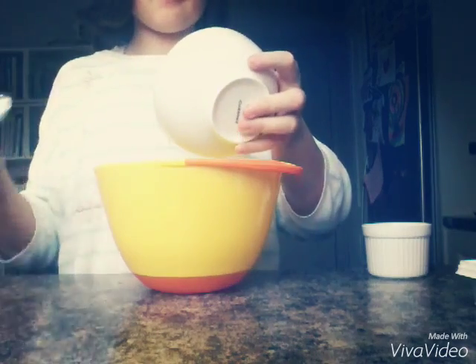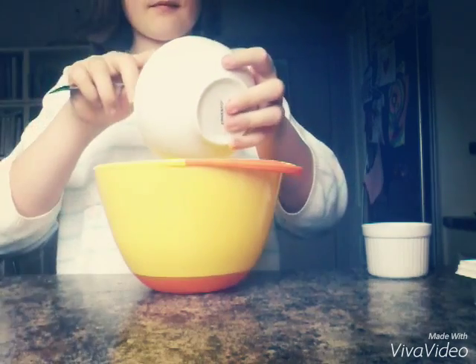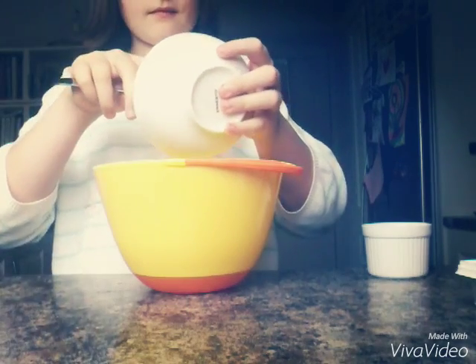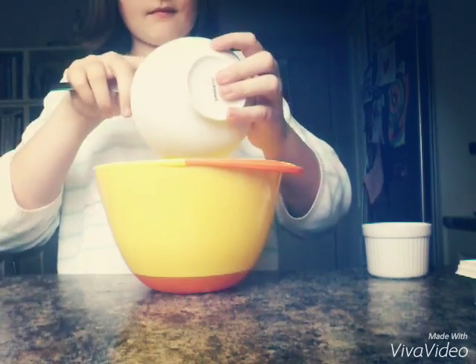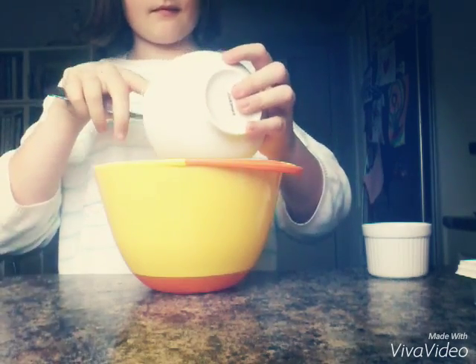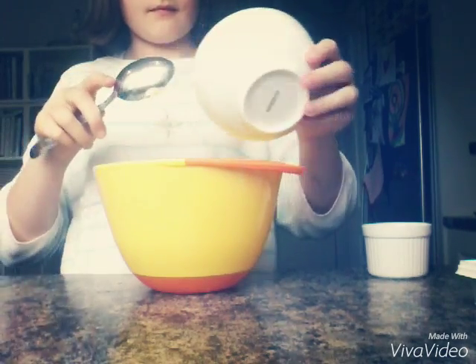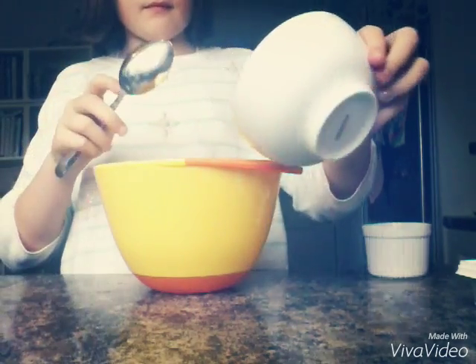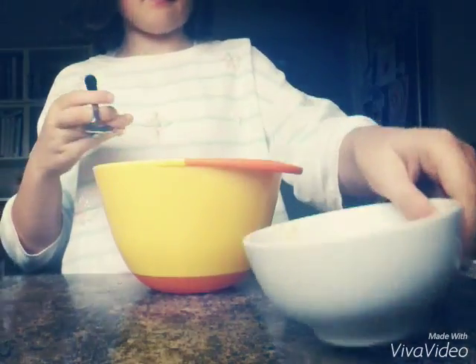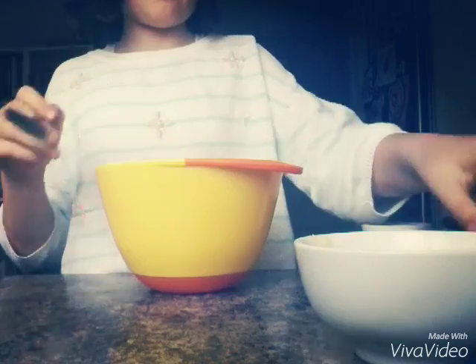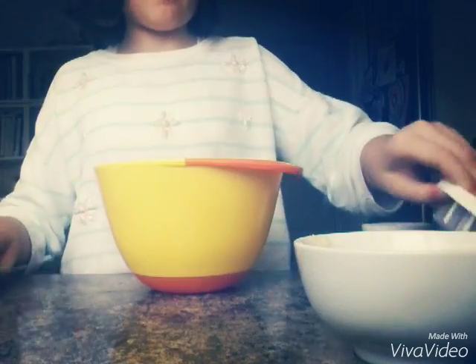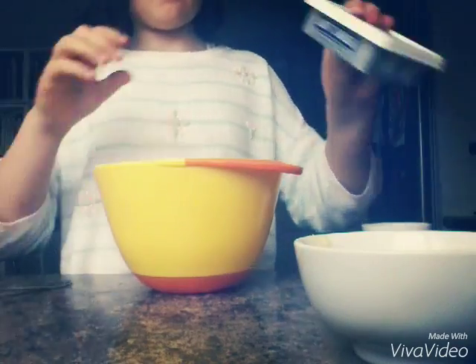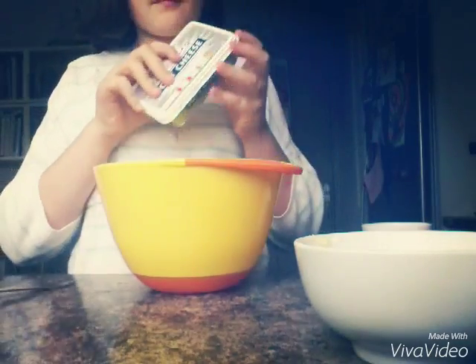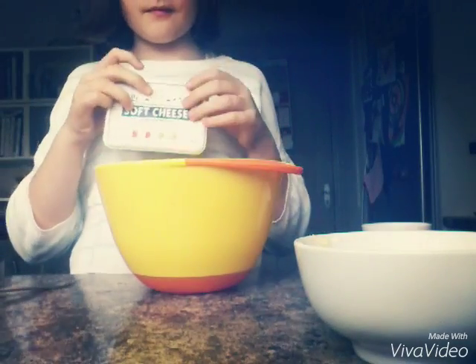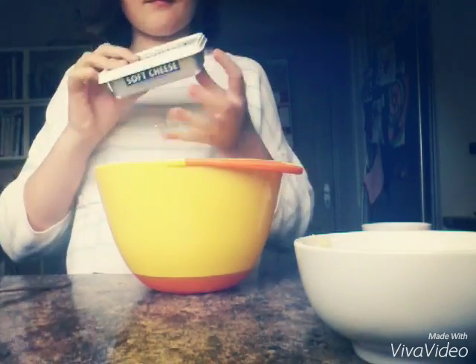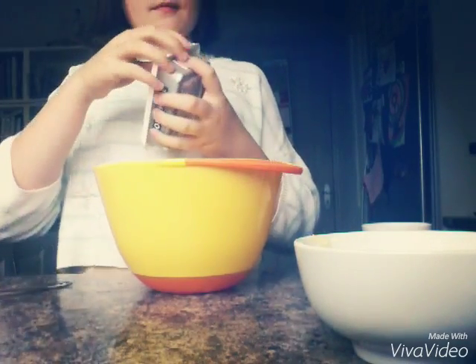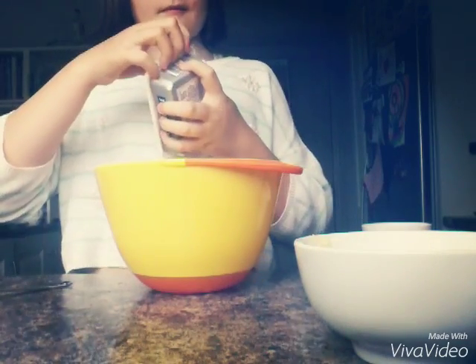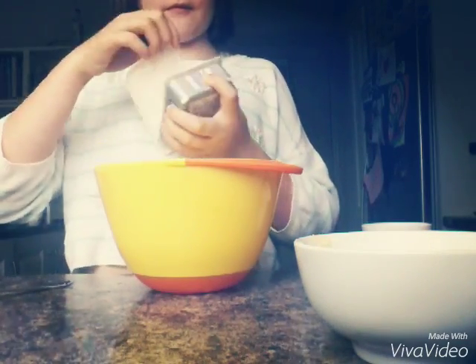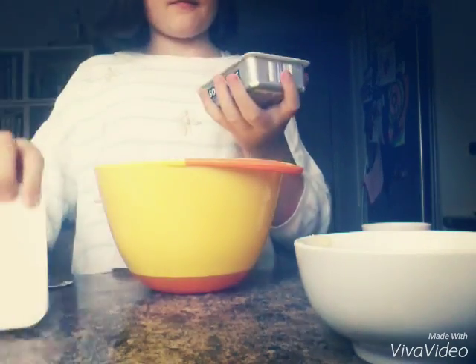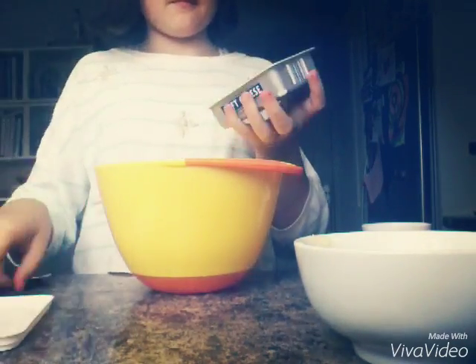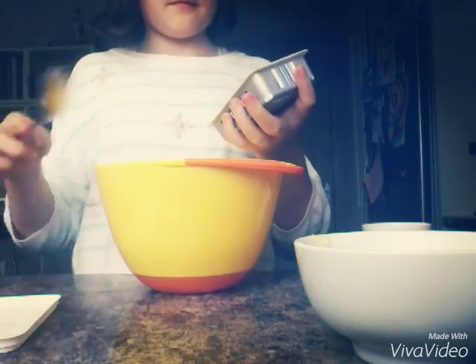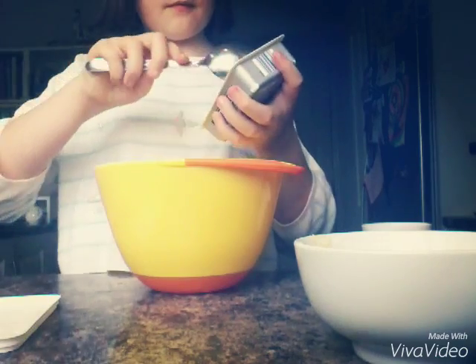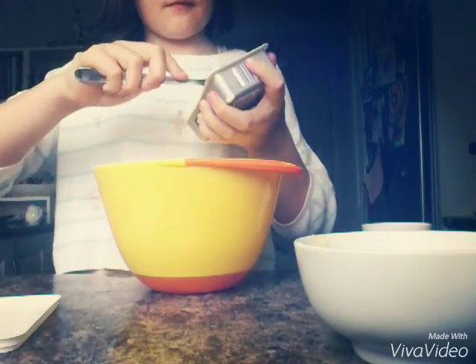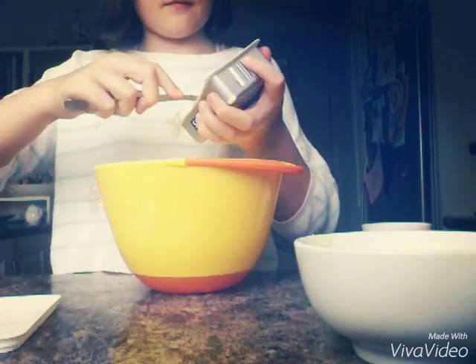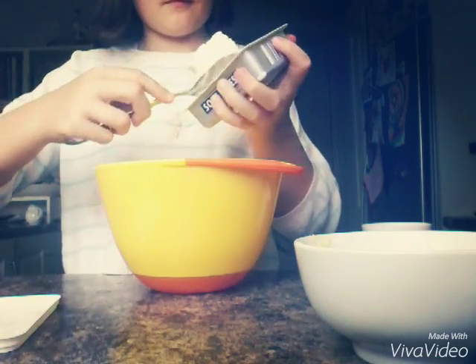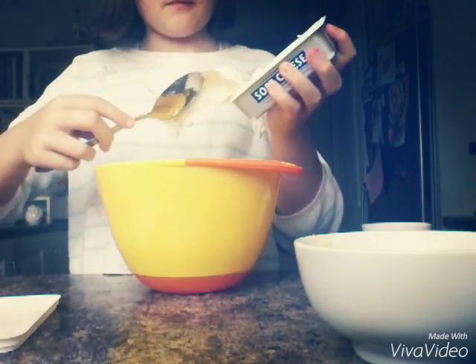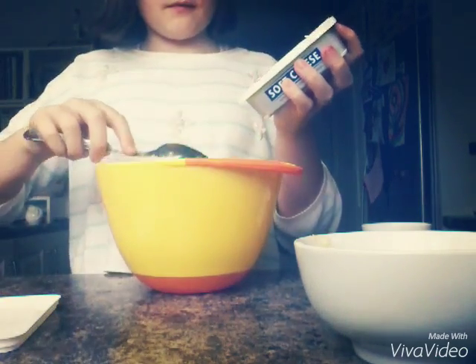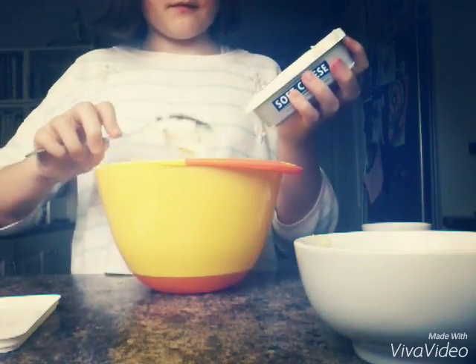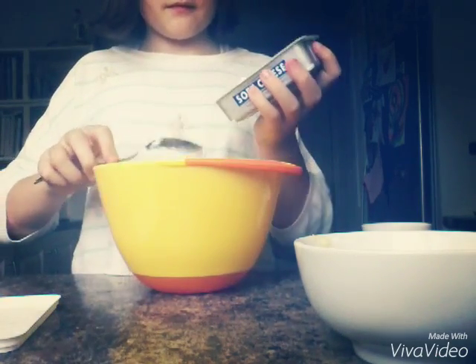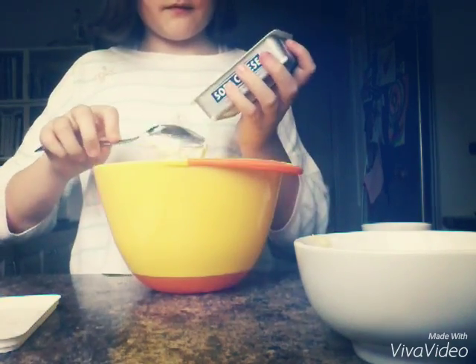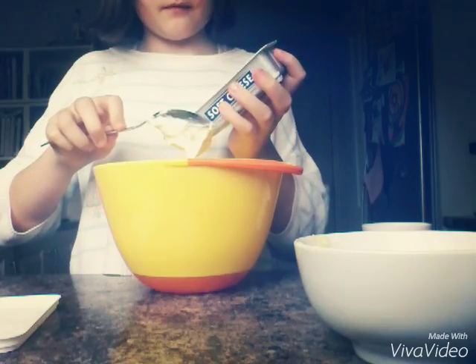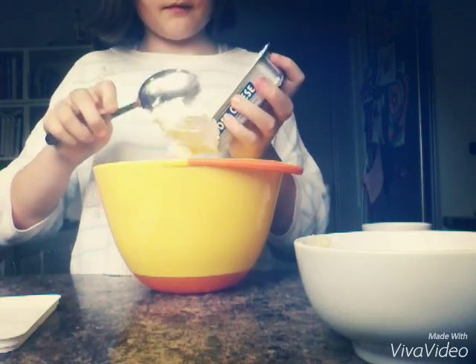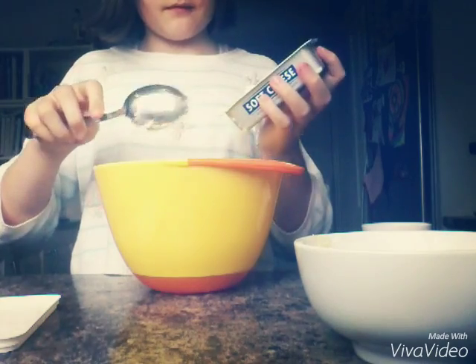Now we're going to work on our cream cheese icing. So first we're going to need 75 grams of unsalted softened butter, and then we're going to get some softened cream cheese — 175 grams of that — and add that in there as well.